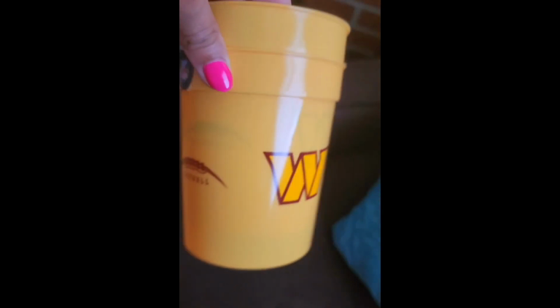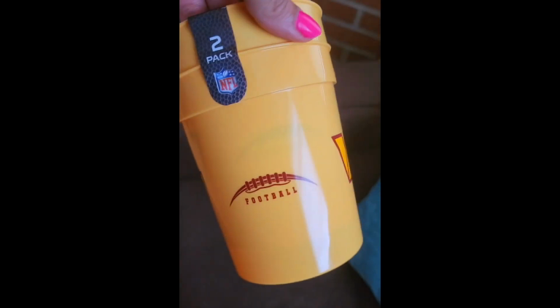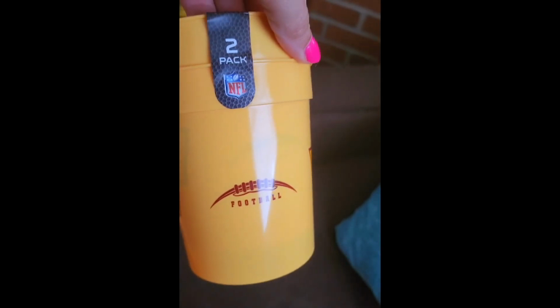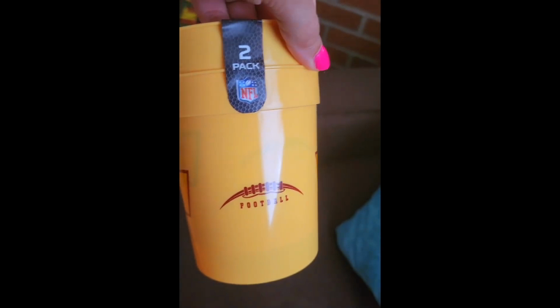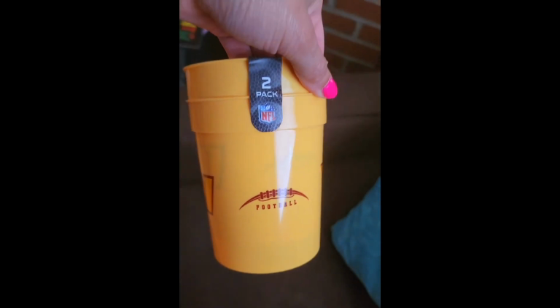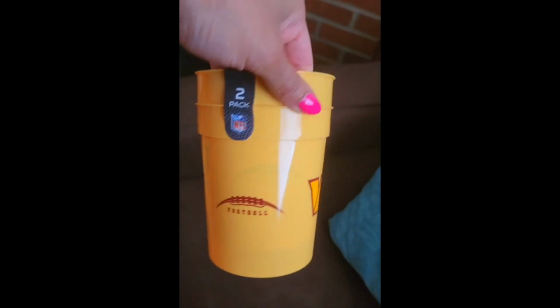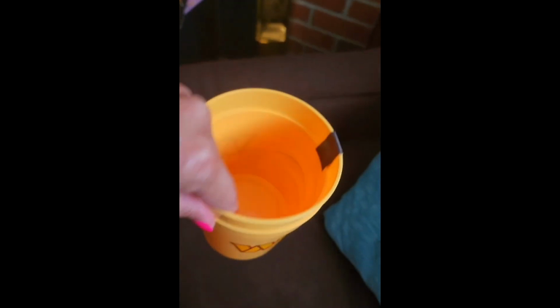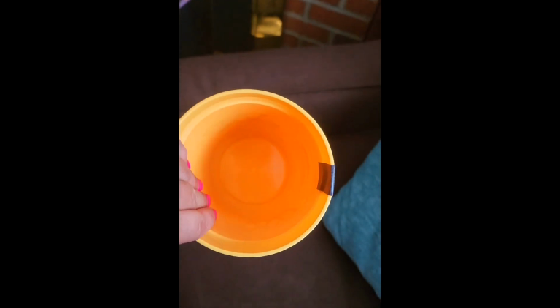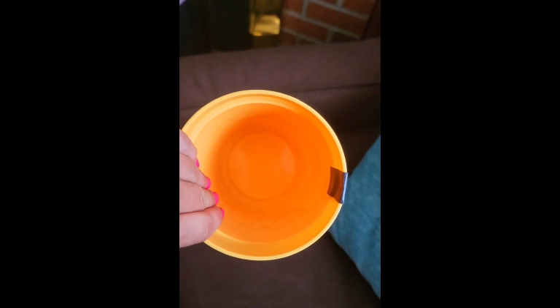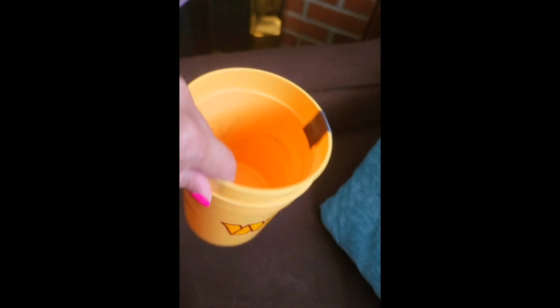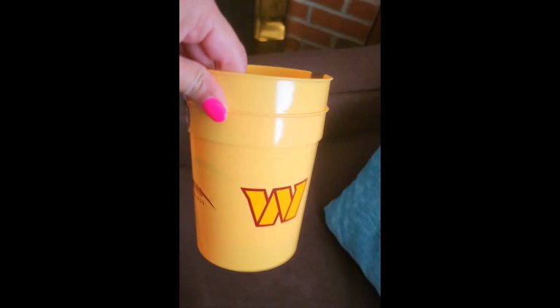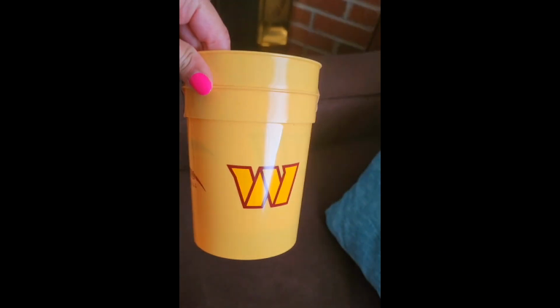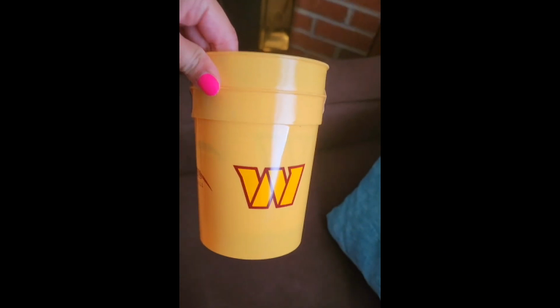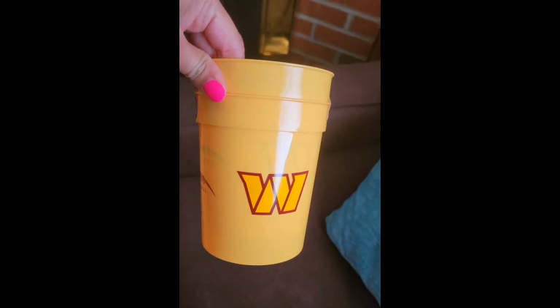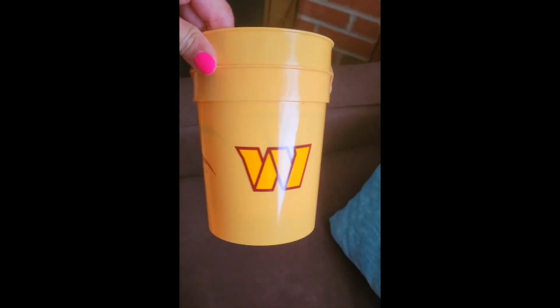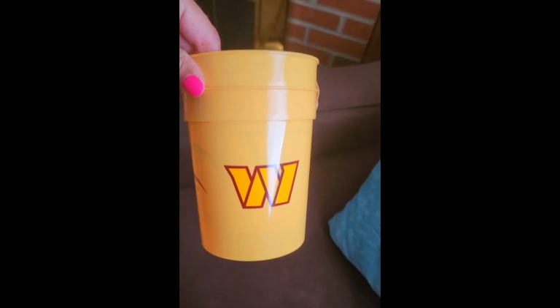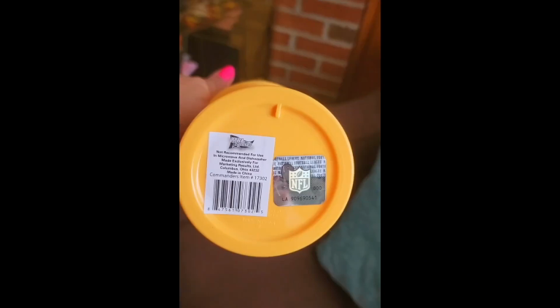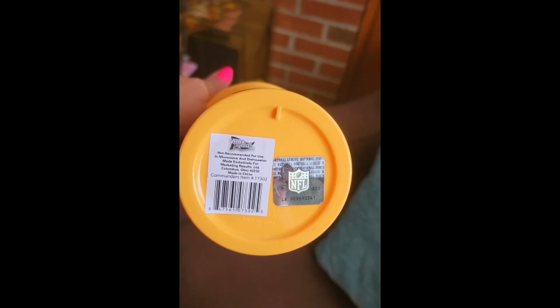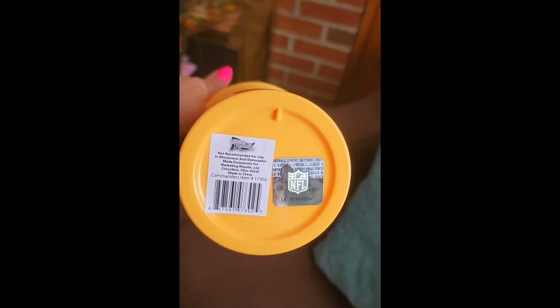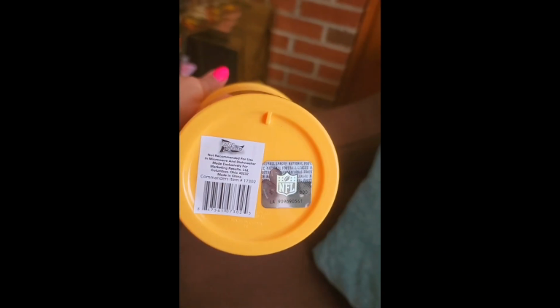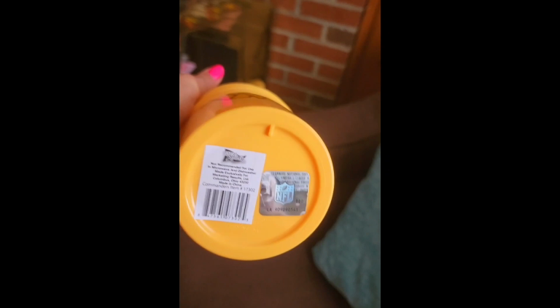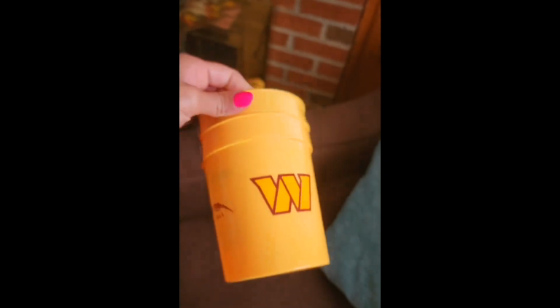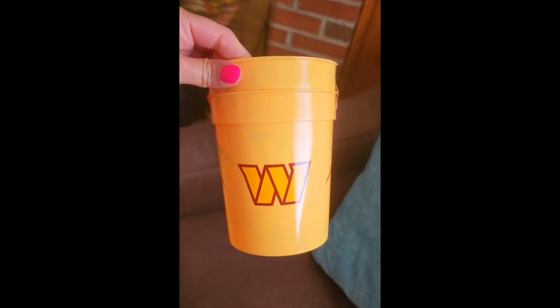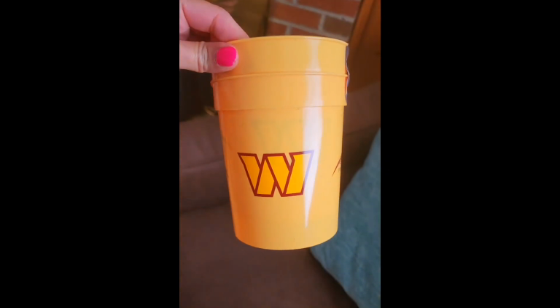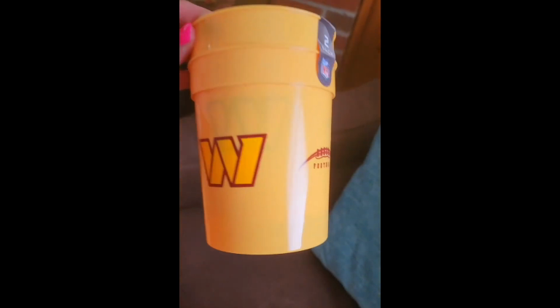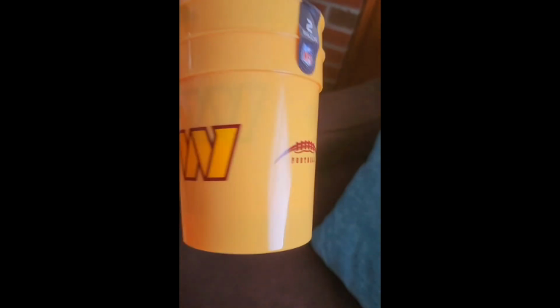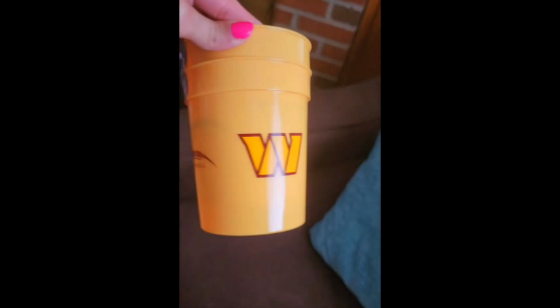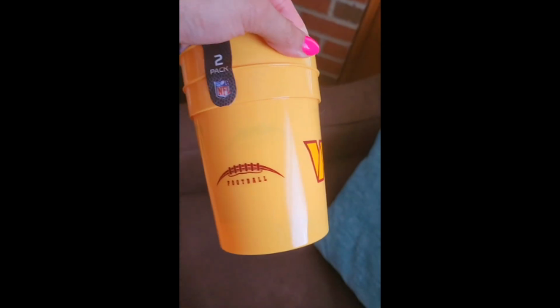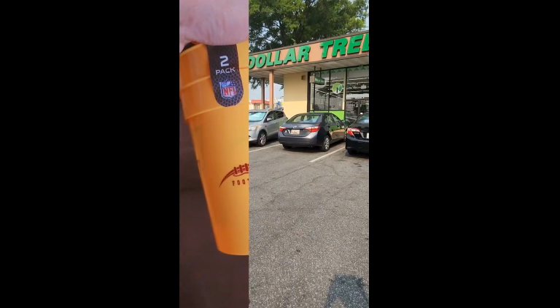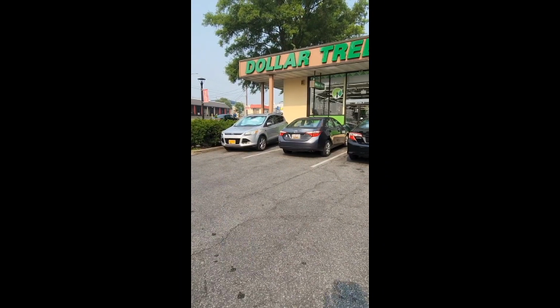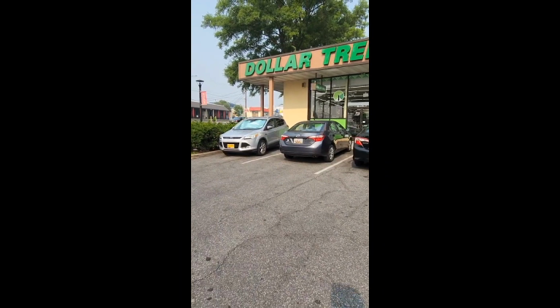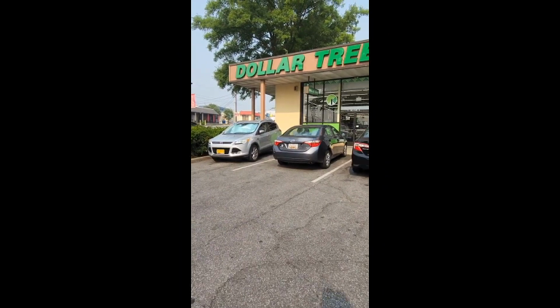I found these cups at another Dollar Tree — a two-pack of golden-yellow cups, probably about 20 ounces. They have the logo and it says 'football' going around the whole cup, which I'm living for. There's an official NFL sticker, so you know it's real.